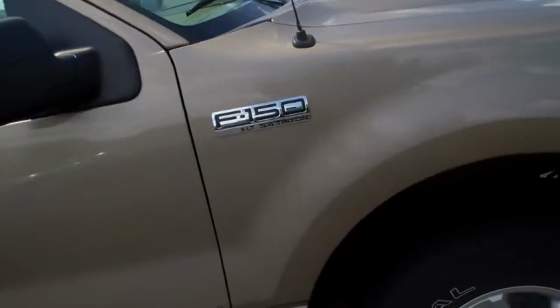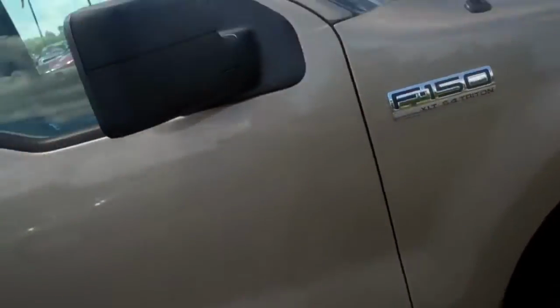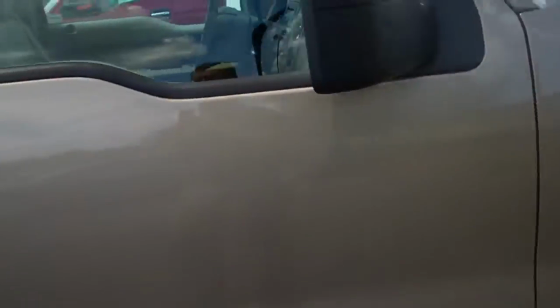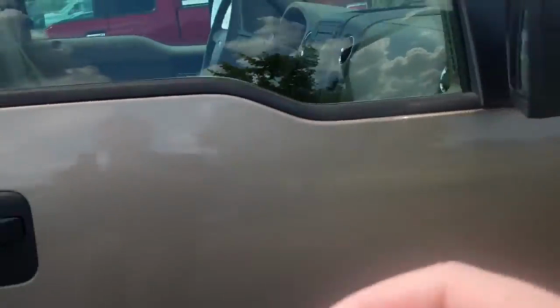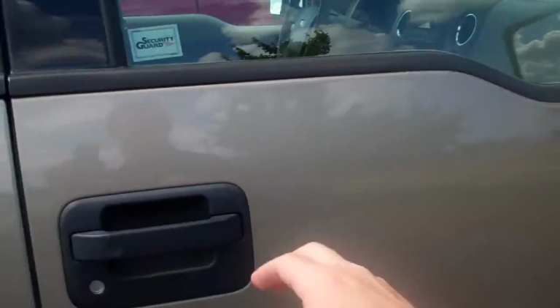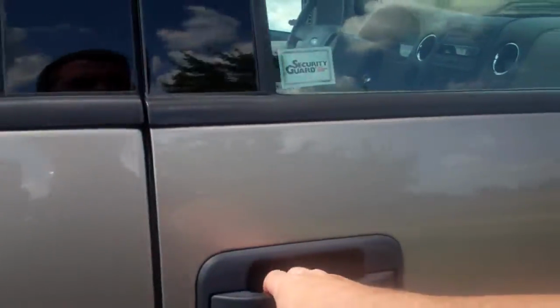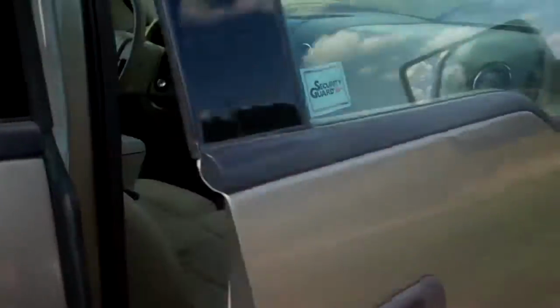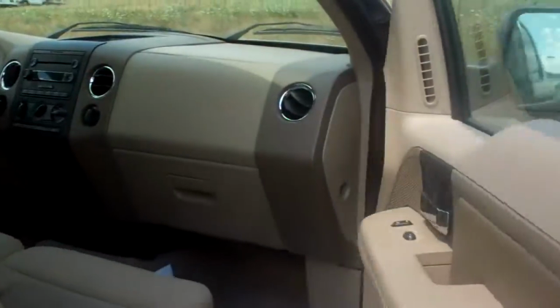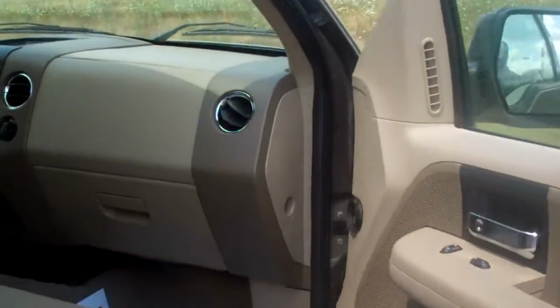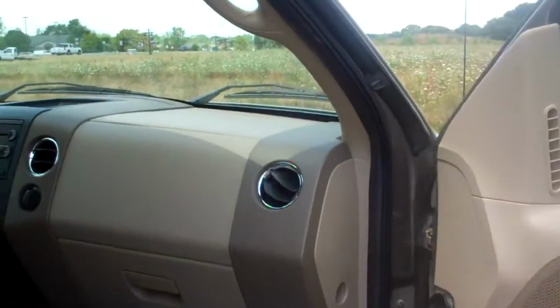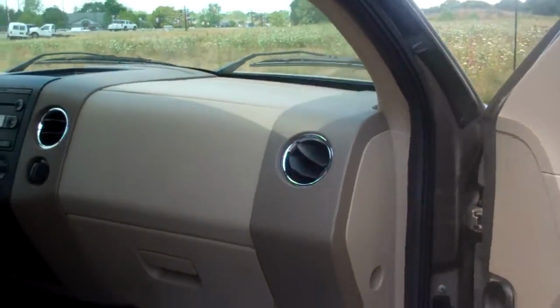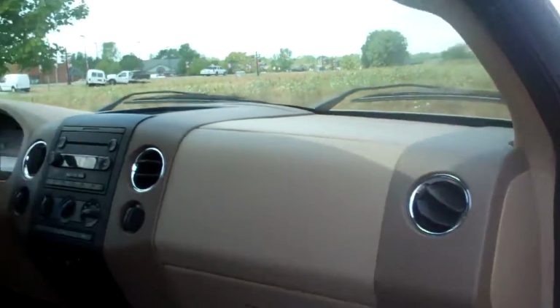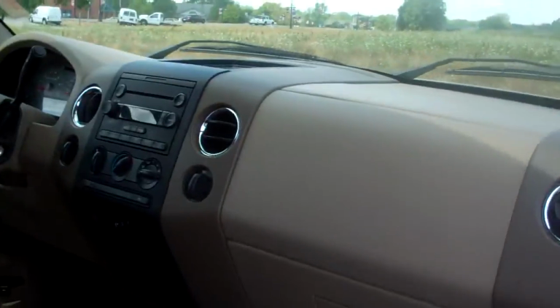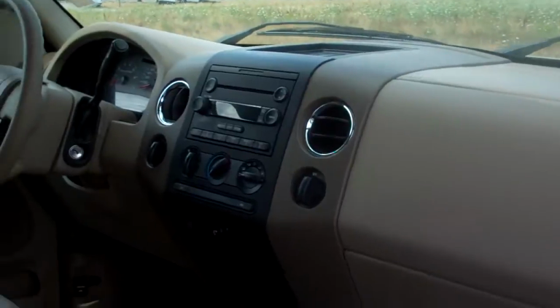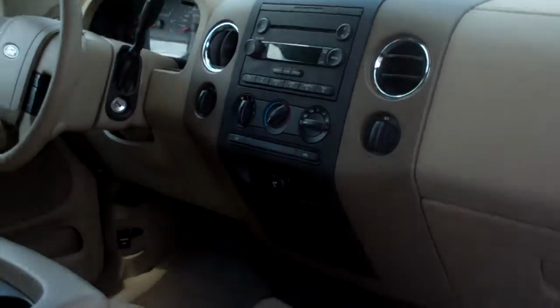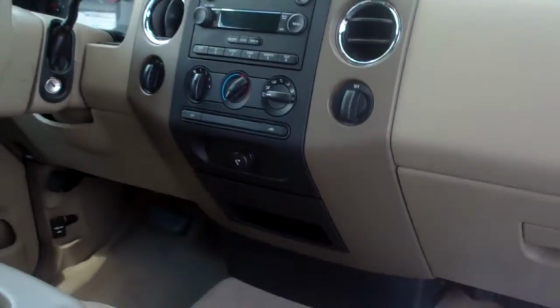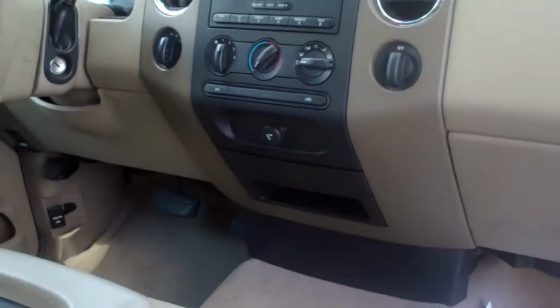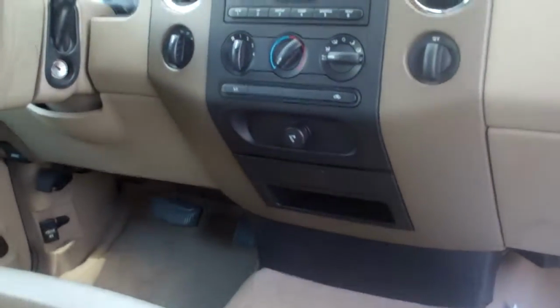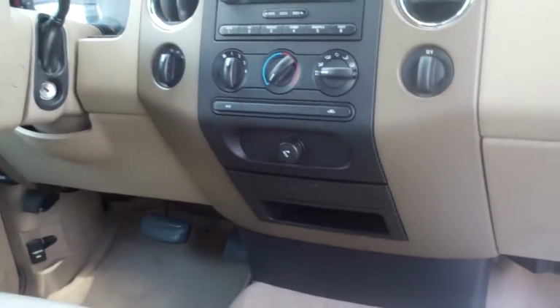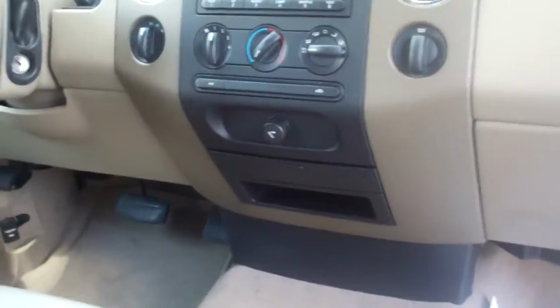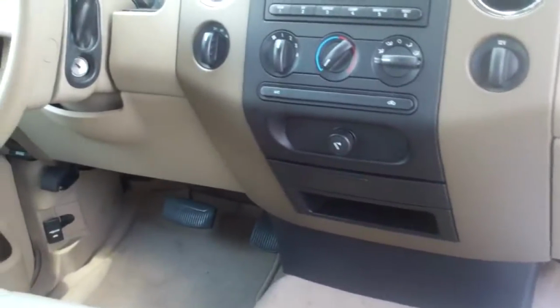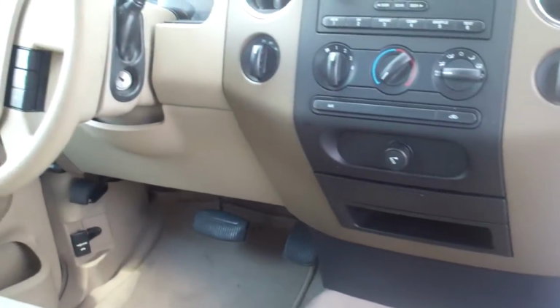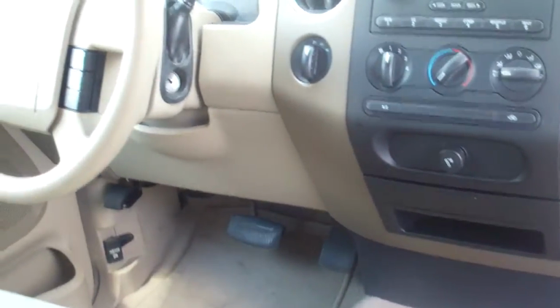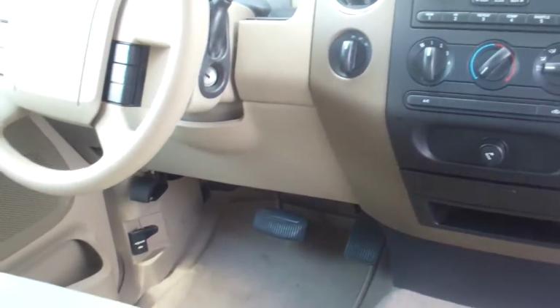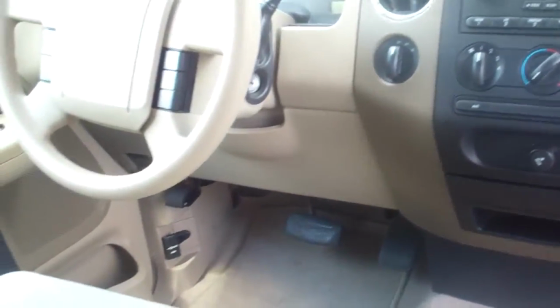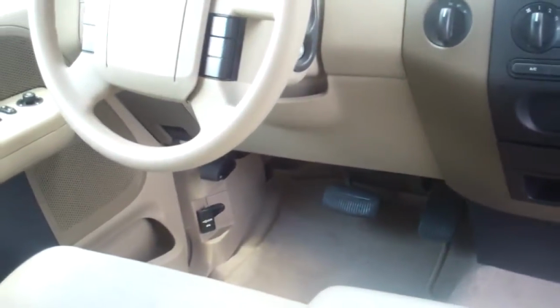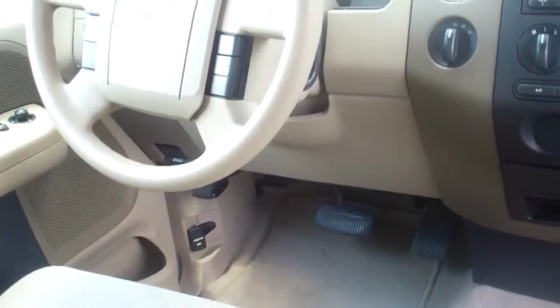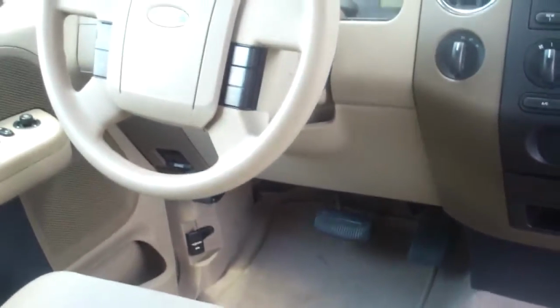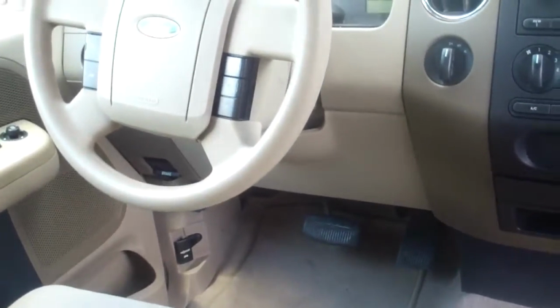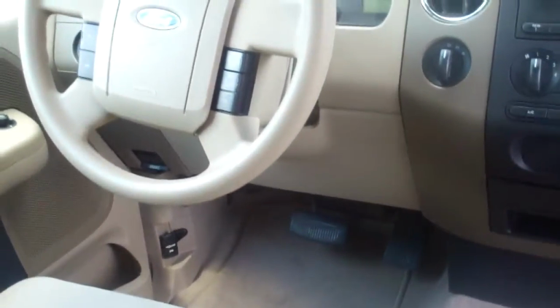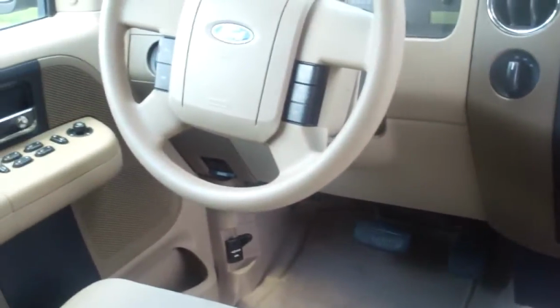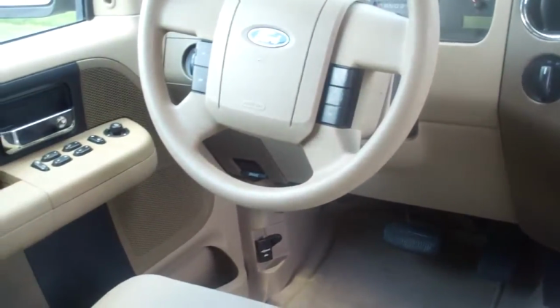Let me show you the inside. Nice dash across the front. It is a 4x4 truck. Cruise control on the steering wheel there.